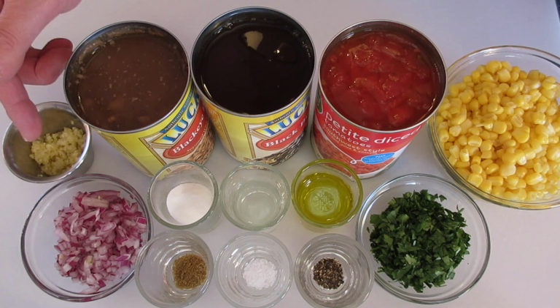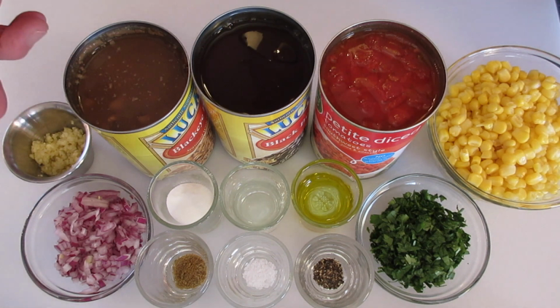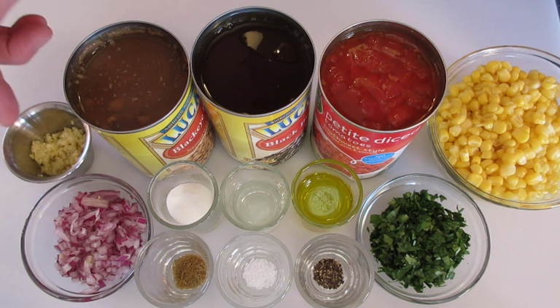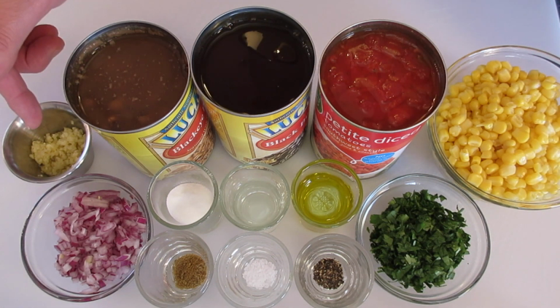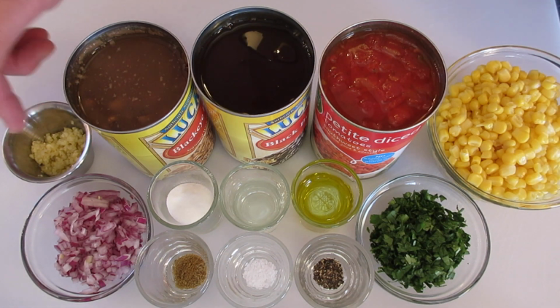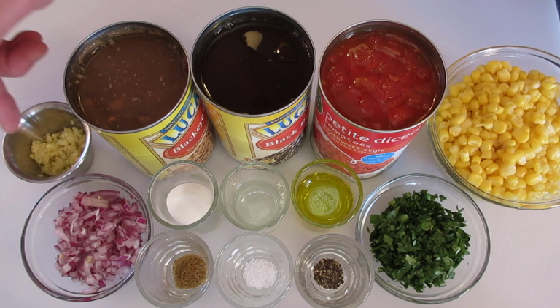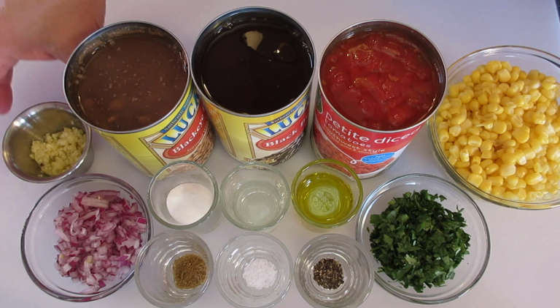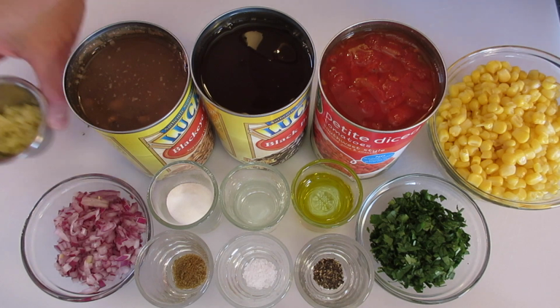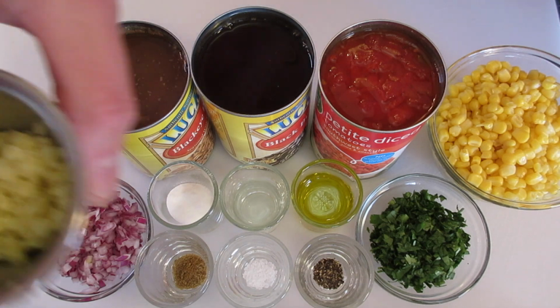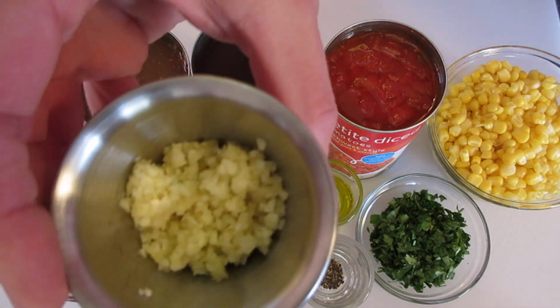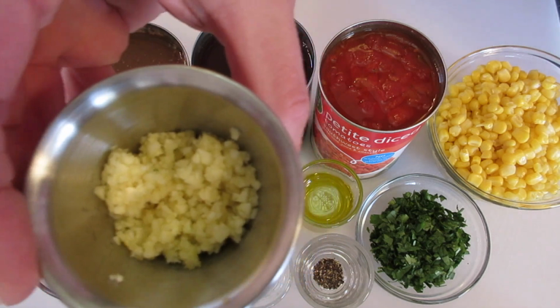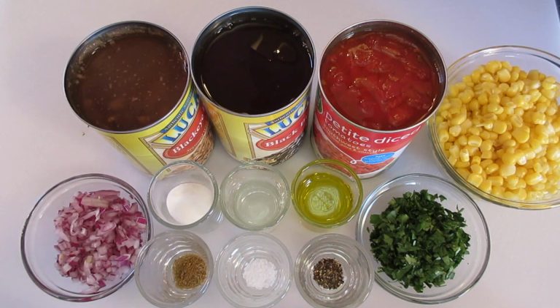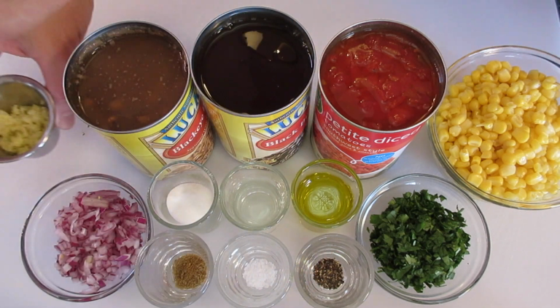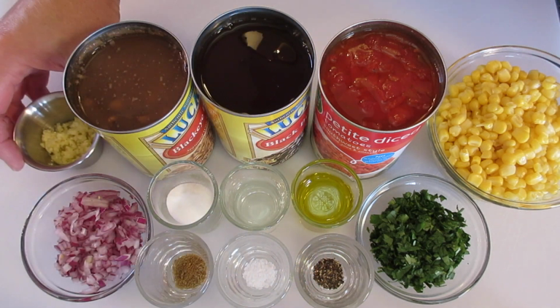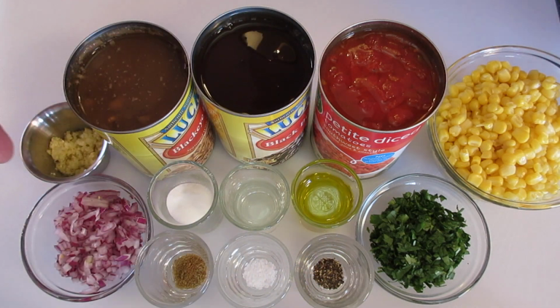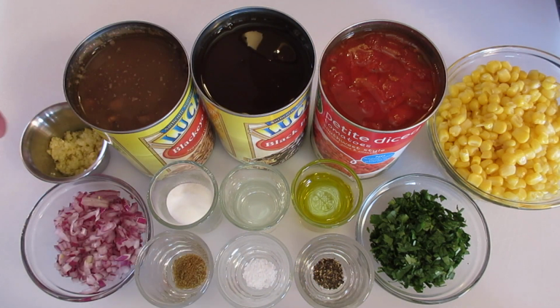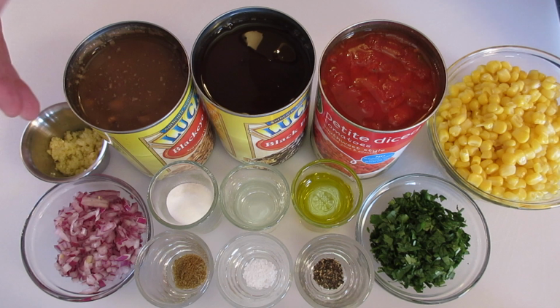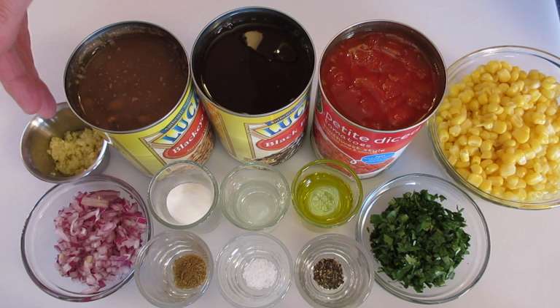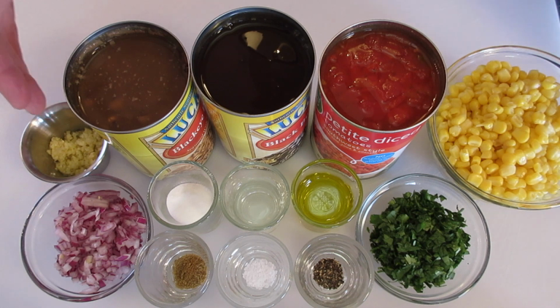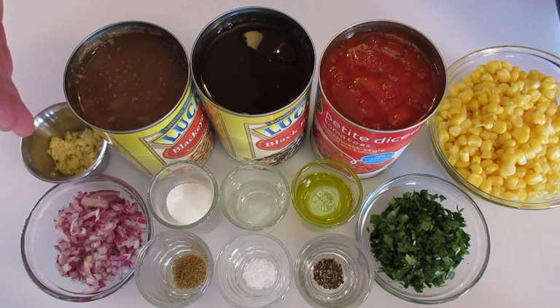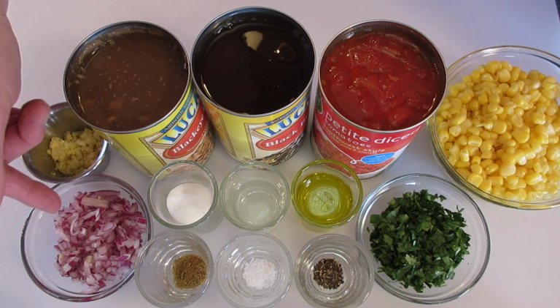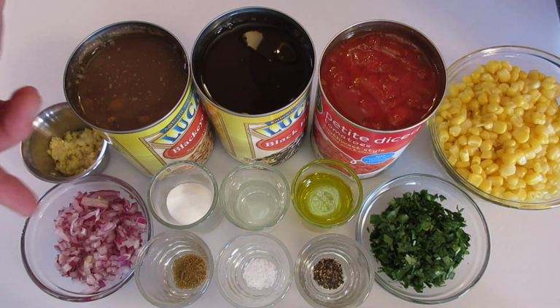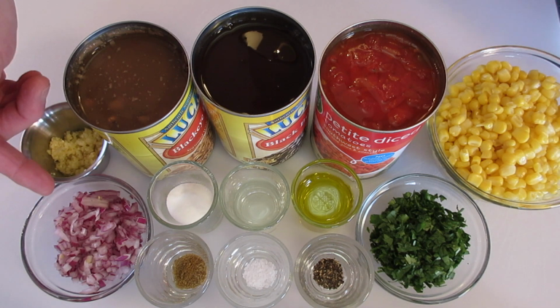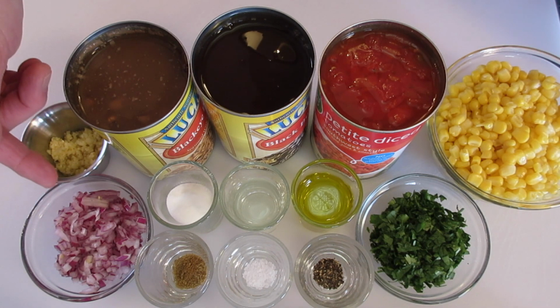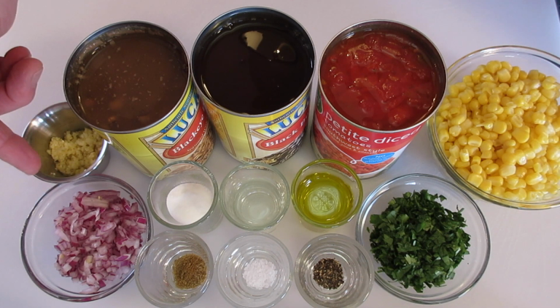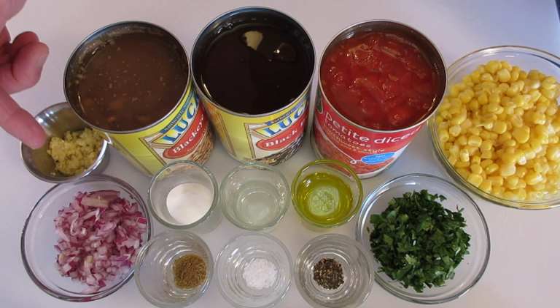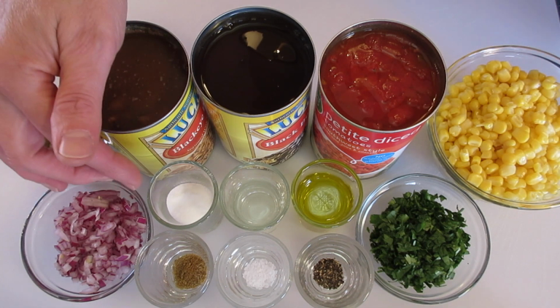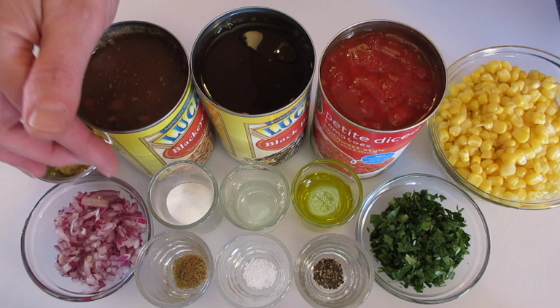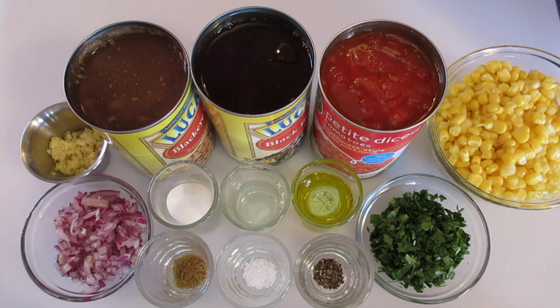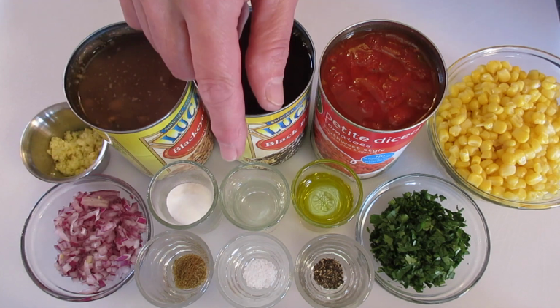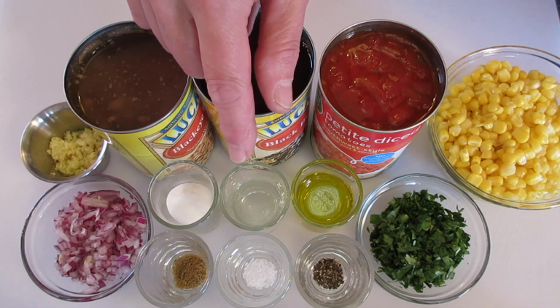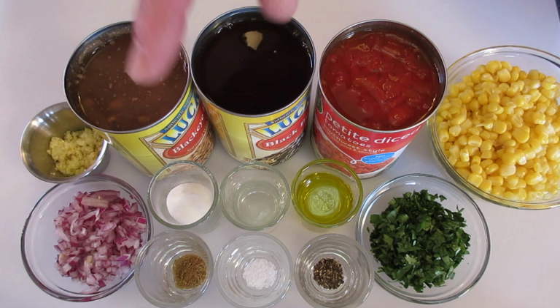2 to 3 large garlic cloves, finely minced — I have it very finely minced. You want to make sure nobody gets a big bite of garlic in their dip. 1/4 cup of finely chopped red onions, 2 tablespoons of sugar, and 2 tablespoons of white vinegar.